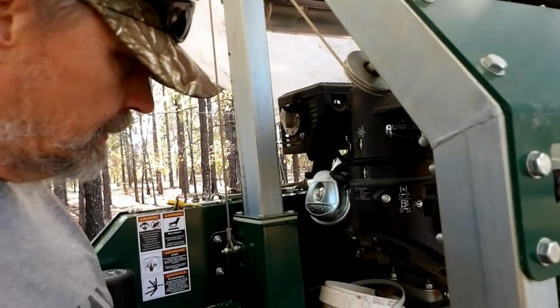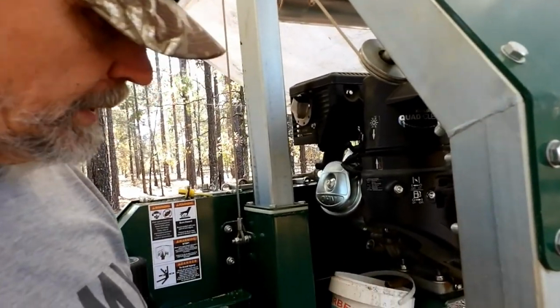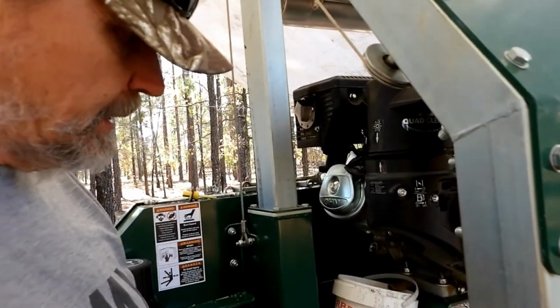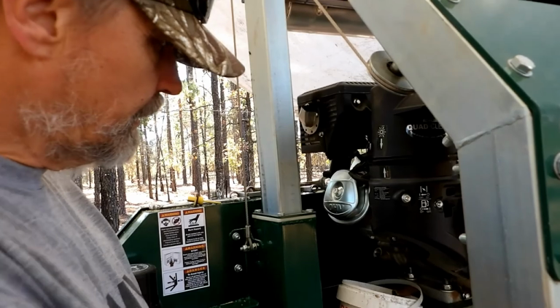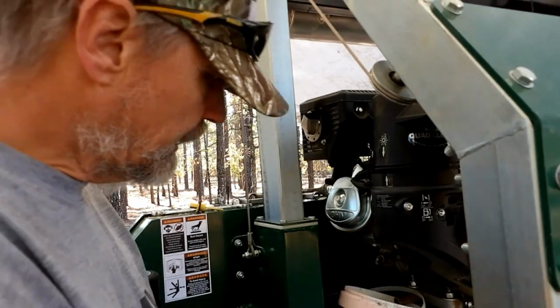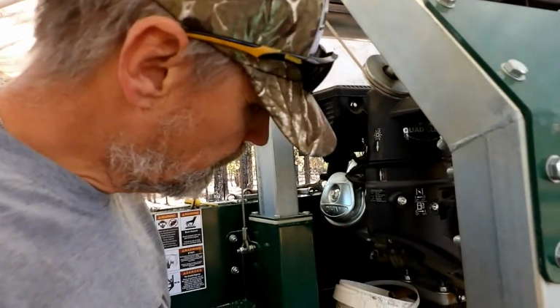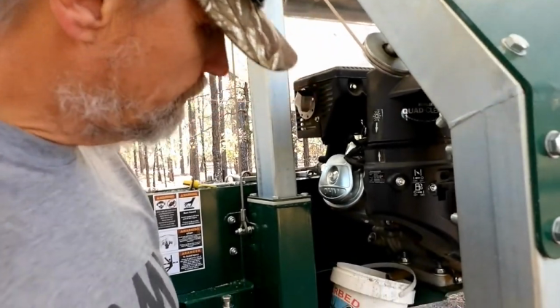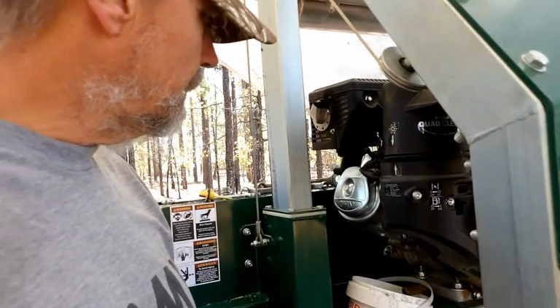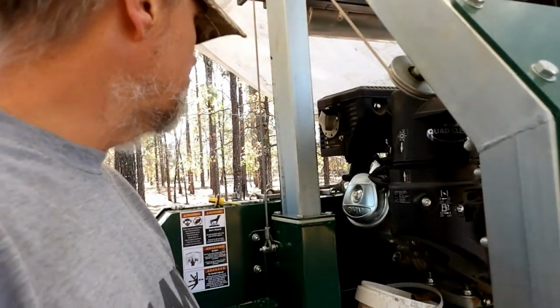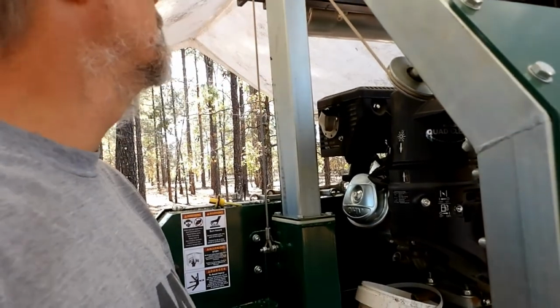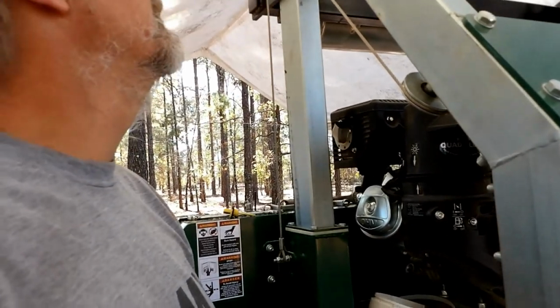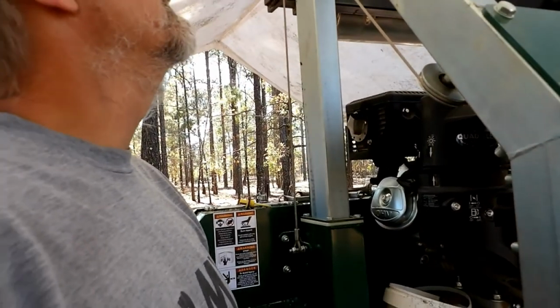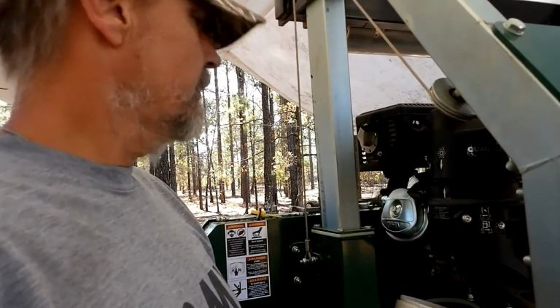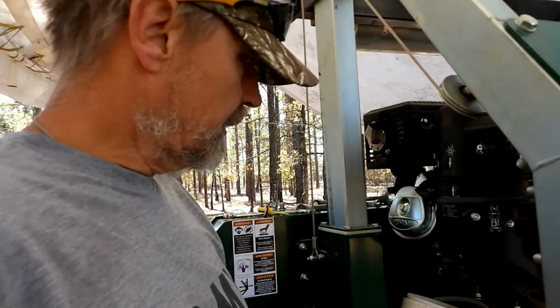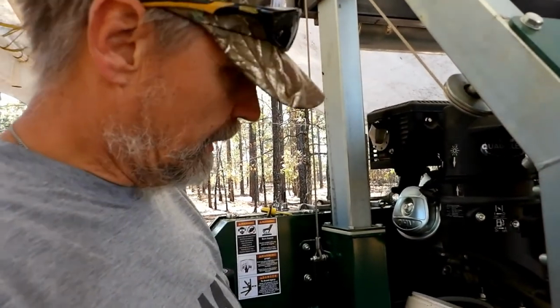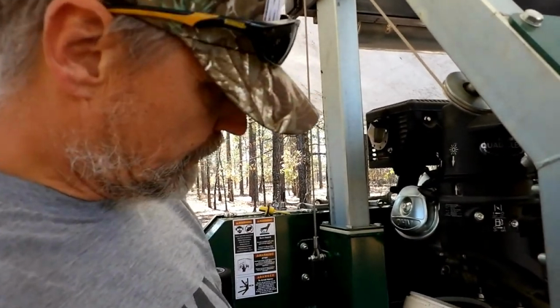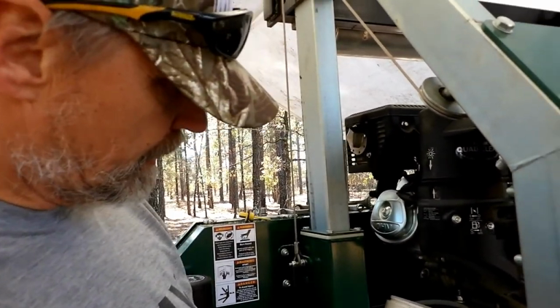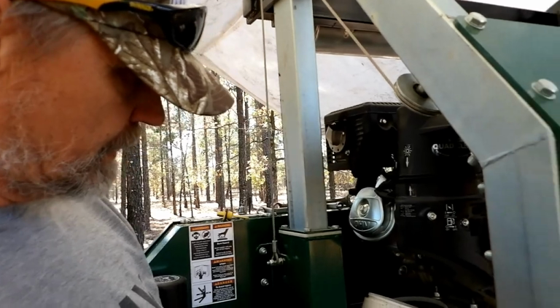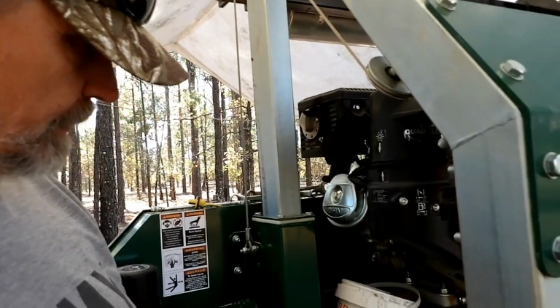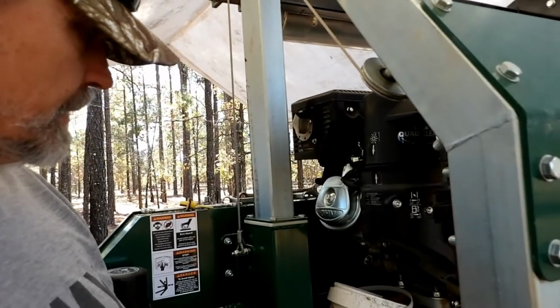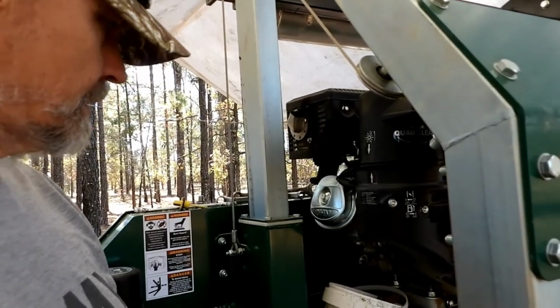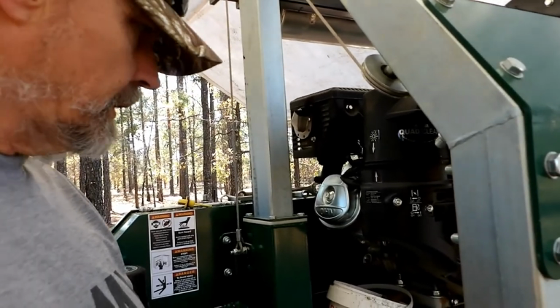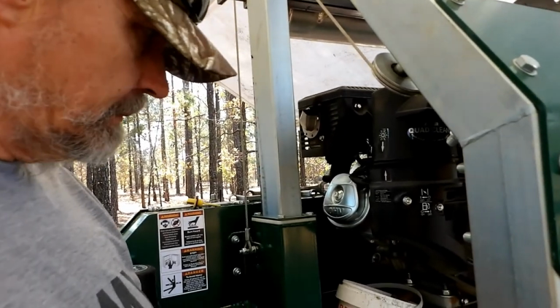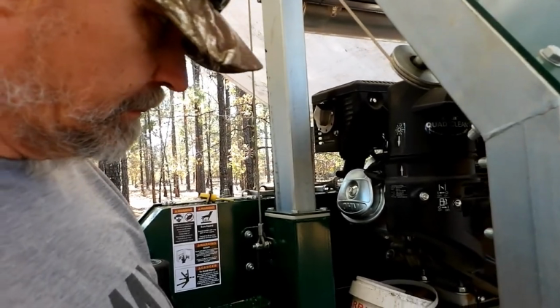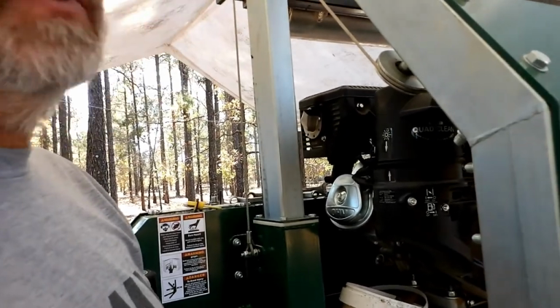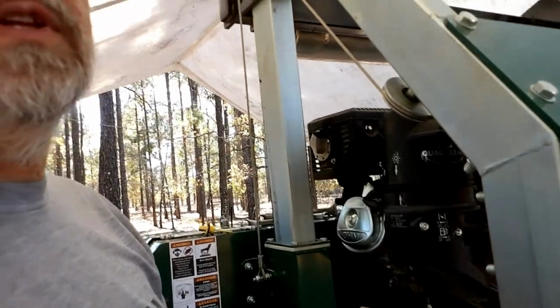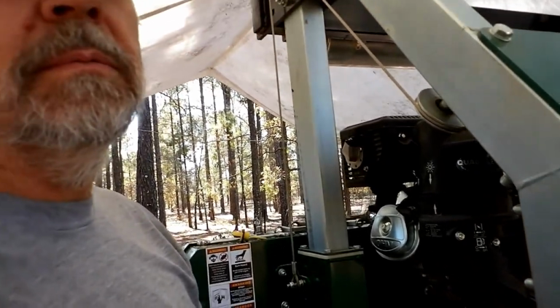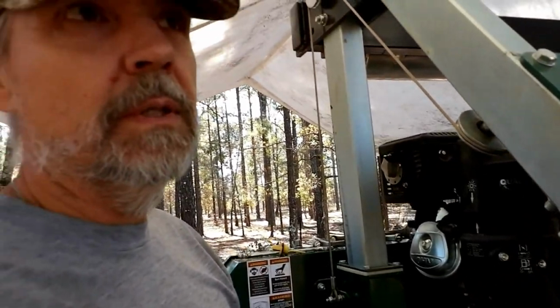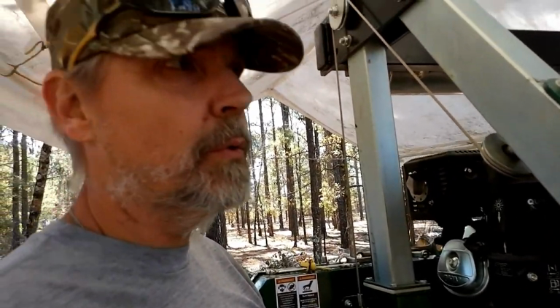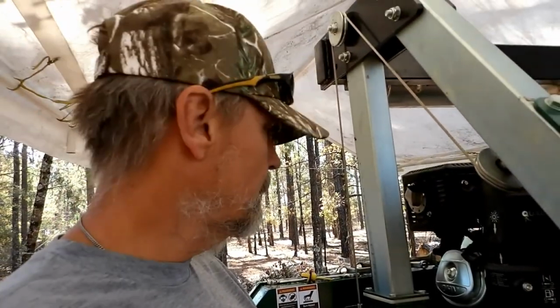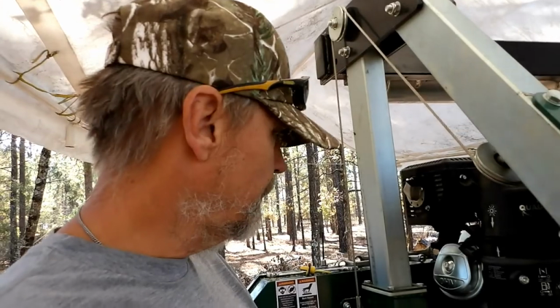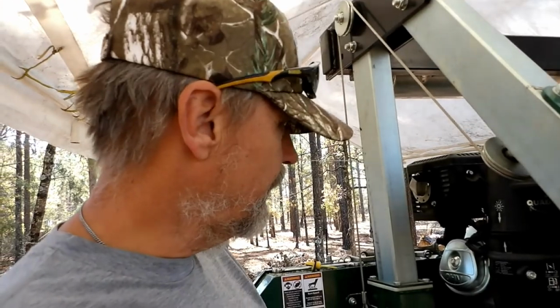I need something that I can hold that bucket up there with, because it's going to take a while for it to drain. For some reason it's just trickling out, probably because there's only about a quart and a half in this thing.